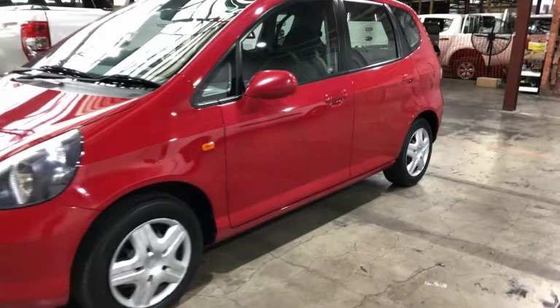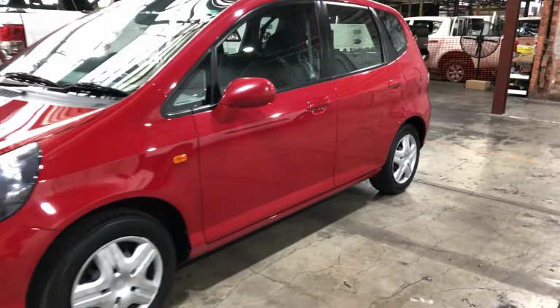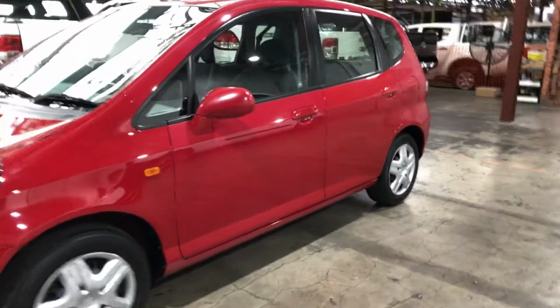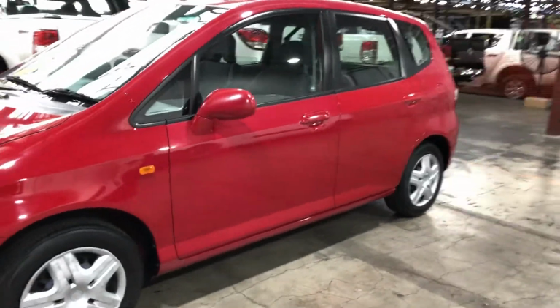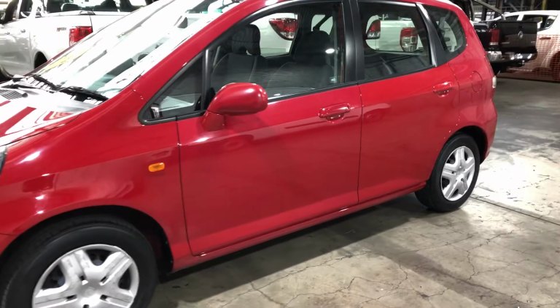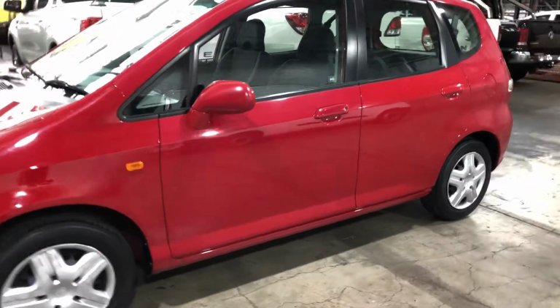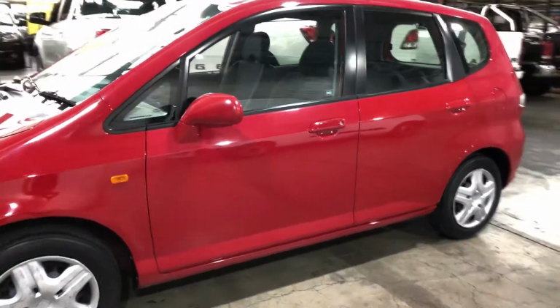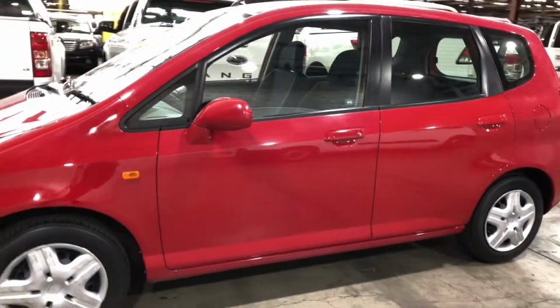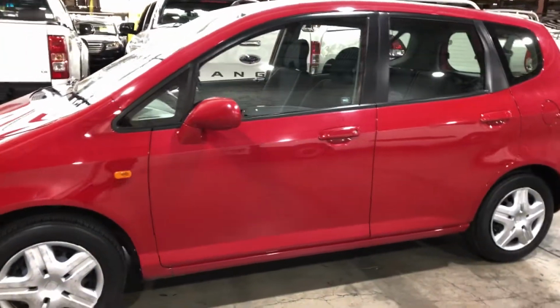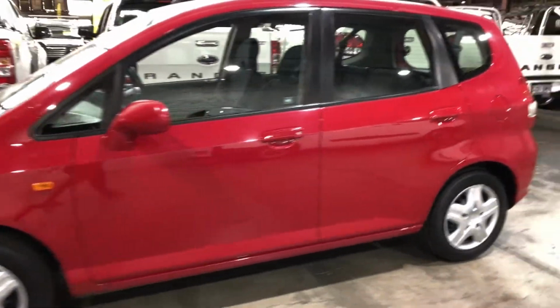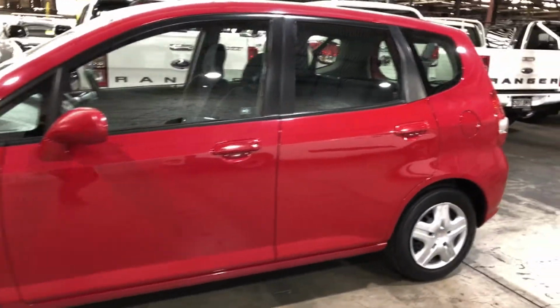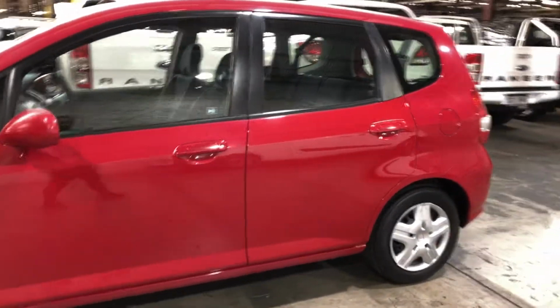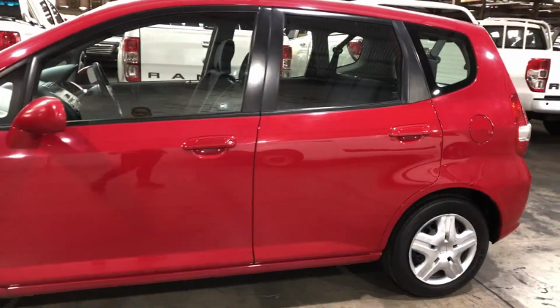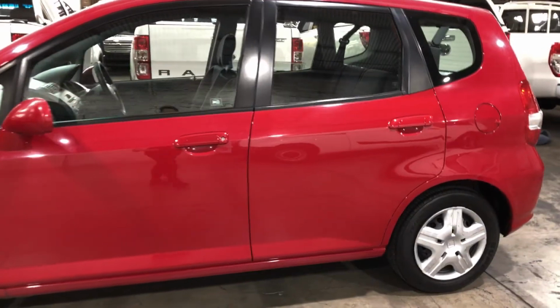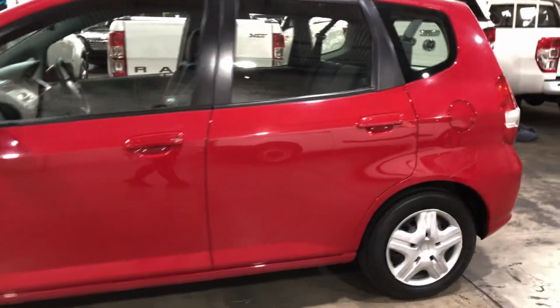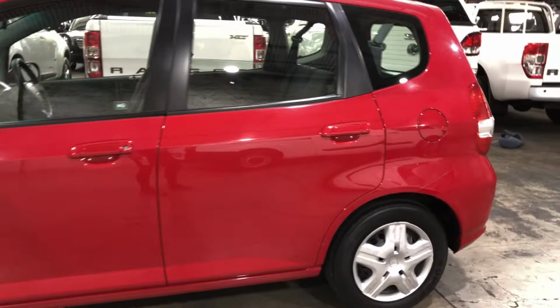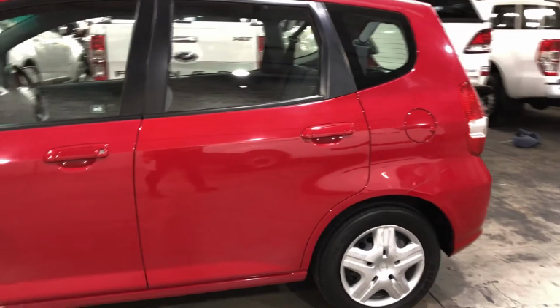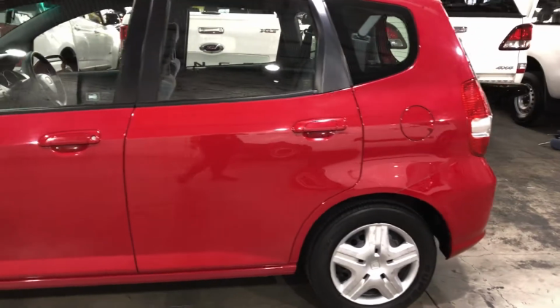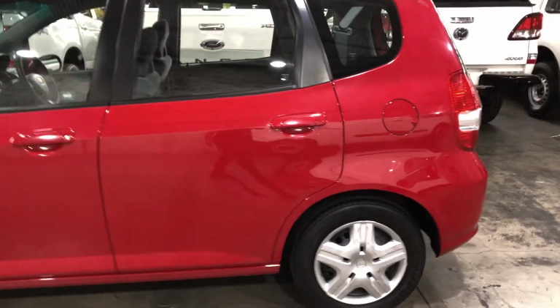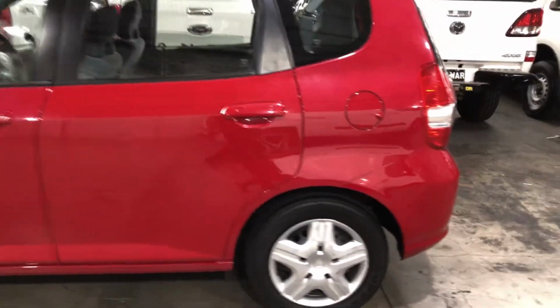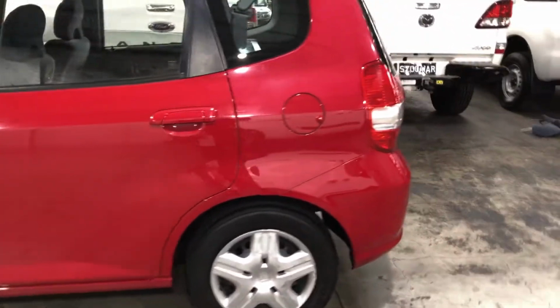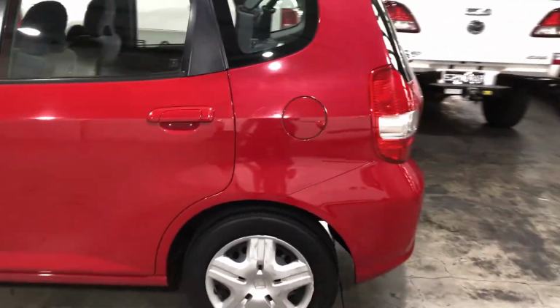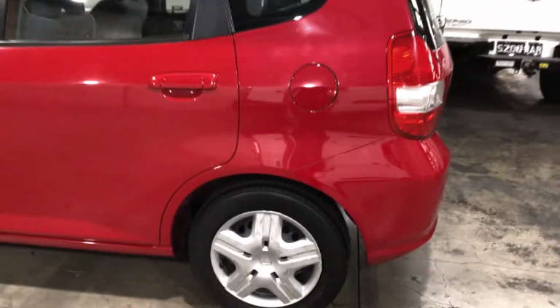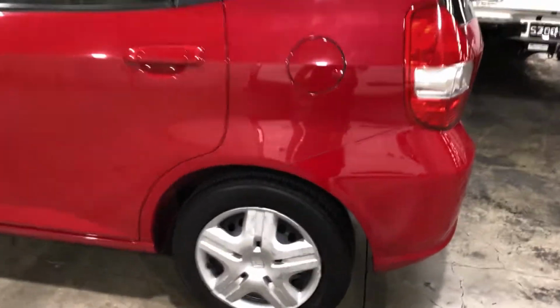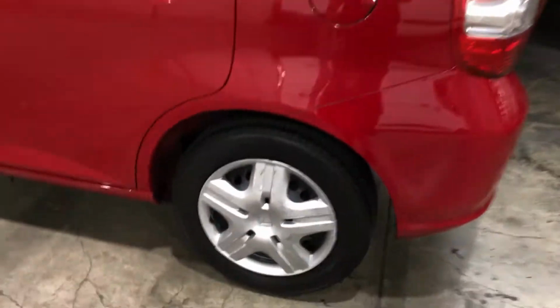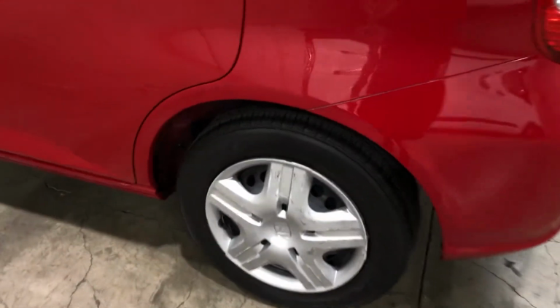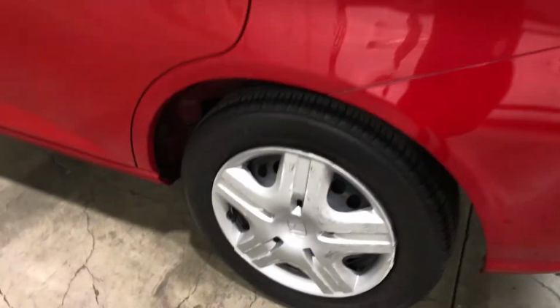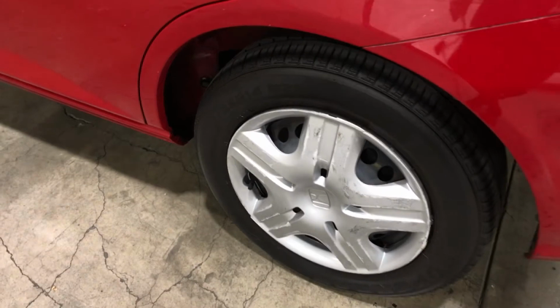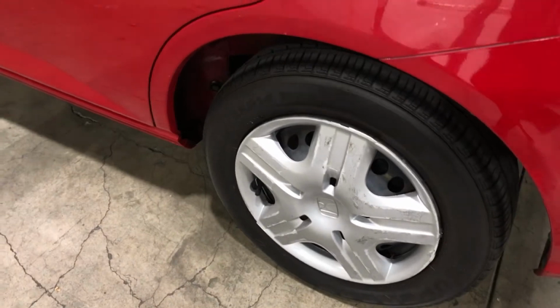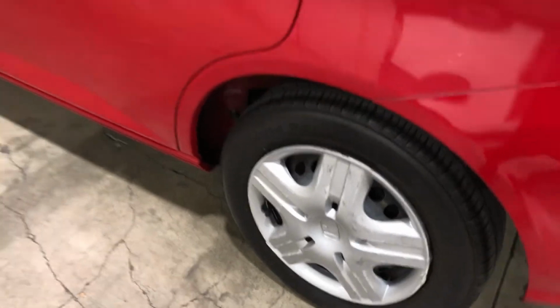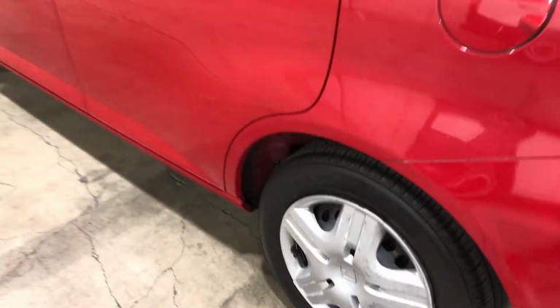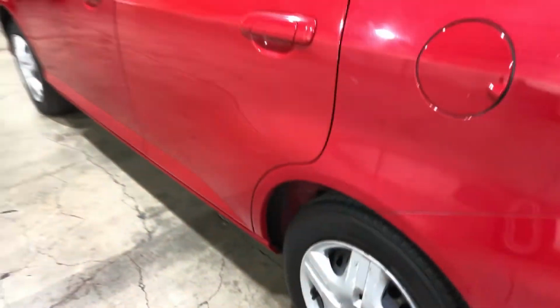This car is powered by a 1.3 litre 4 cylinder engine and has a fuel efficiency of 5.6 litres per 100 kilometres. It comes with 14 inch rims with plenty of tread on all 4 tyres.